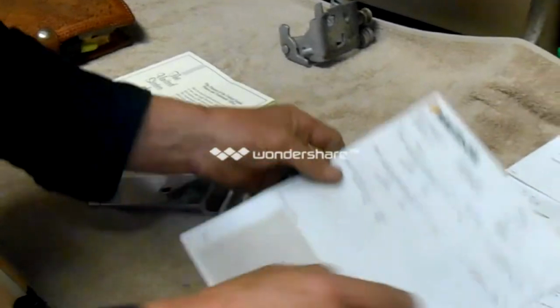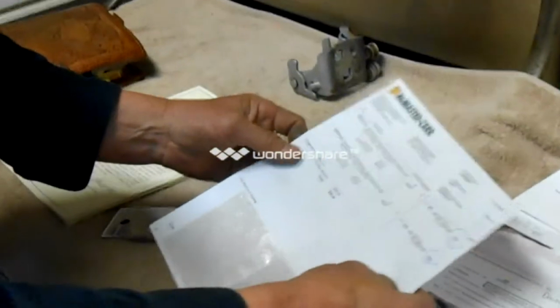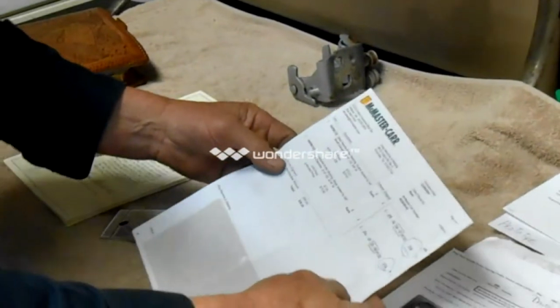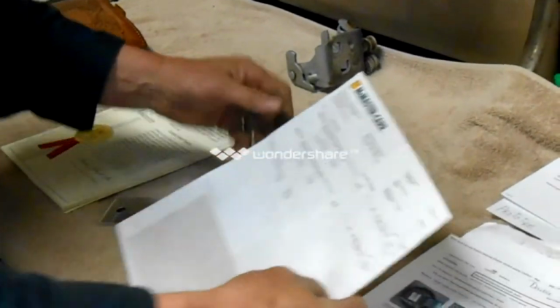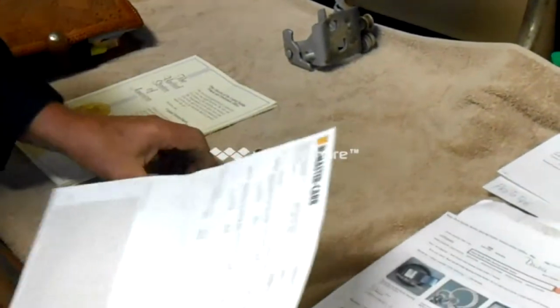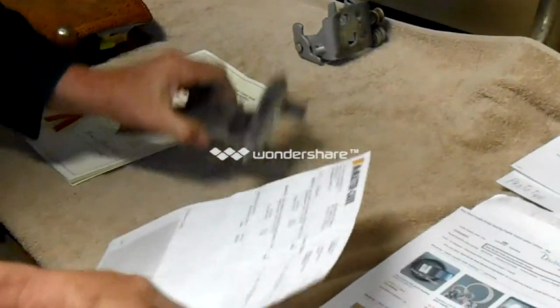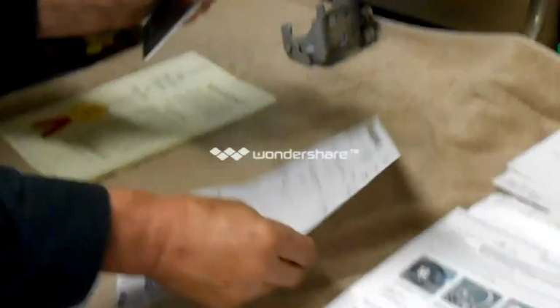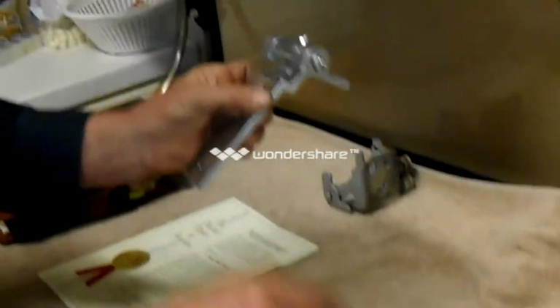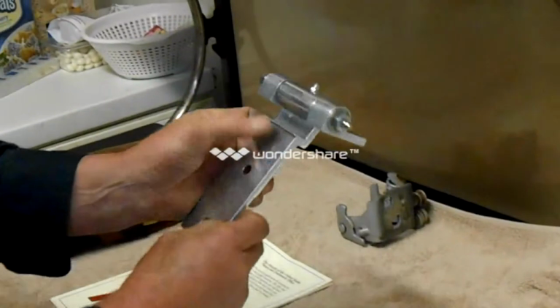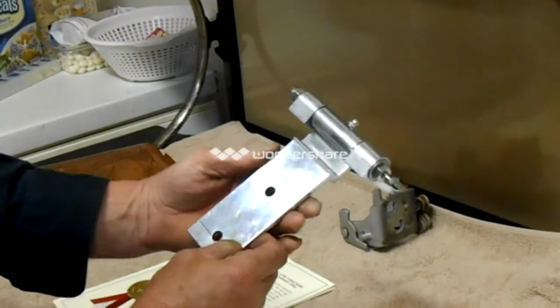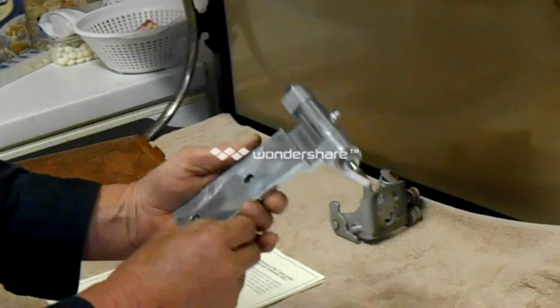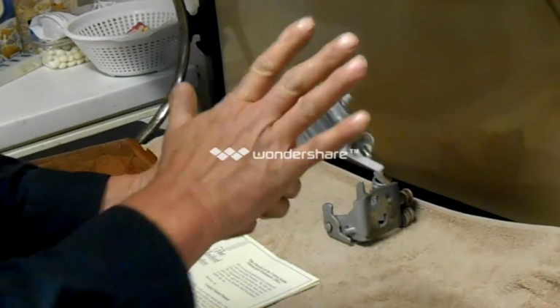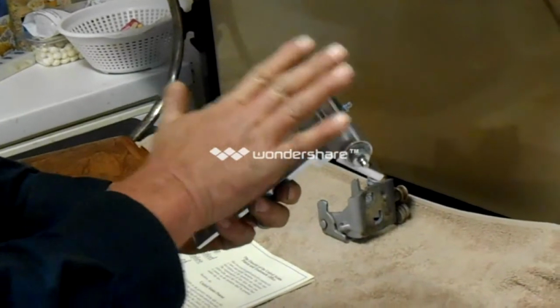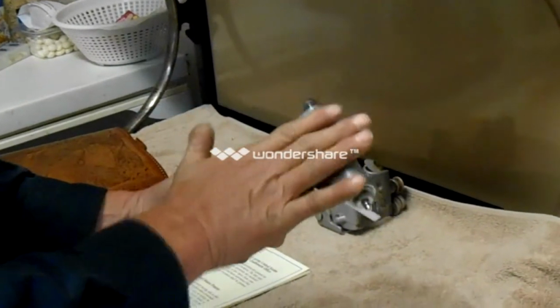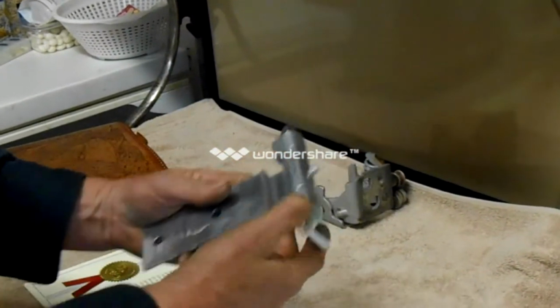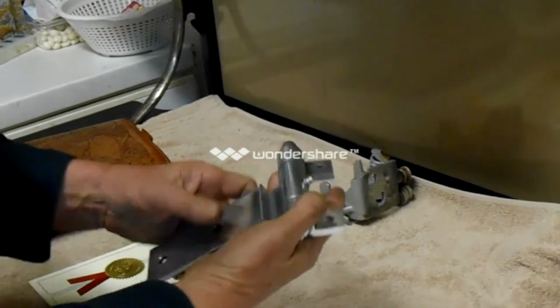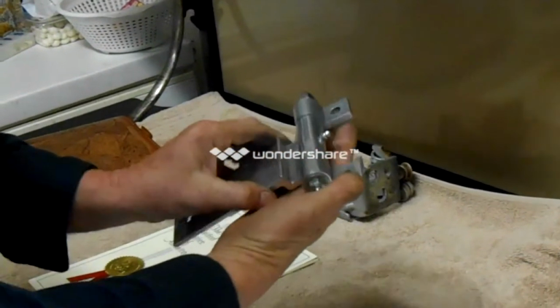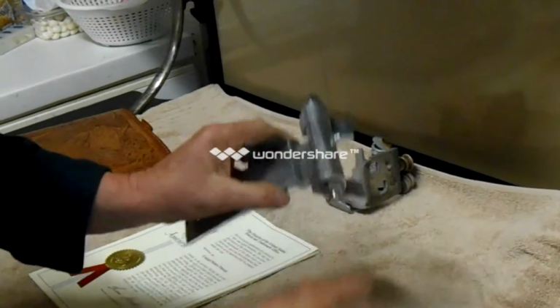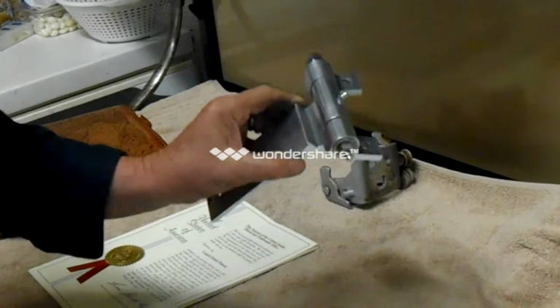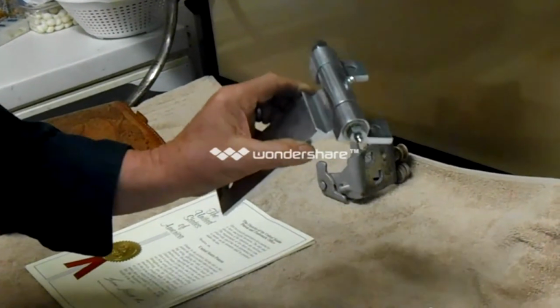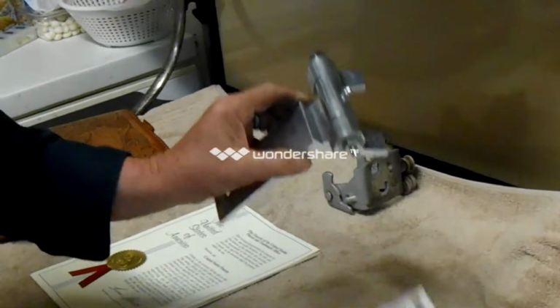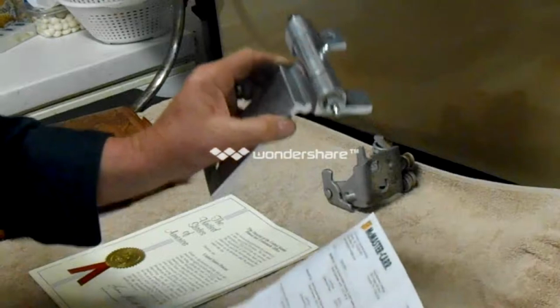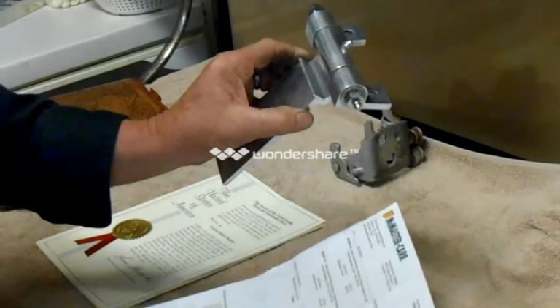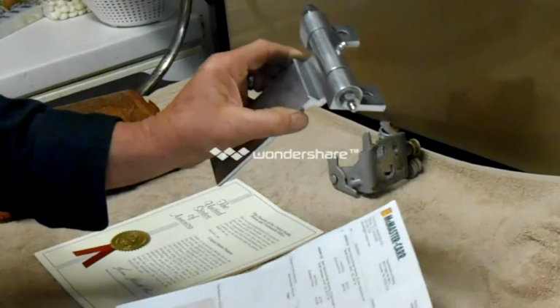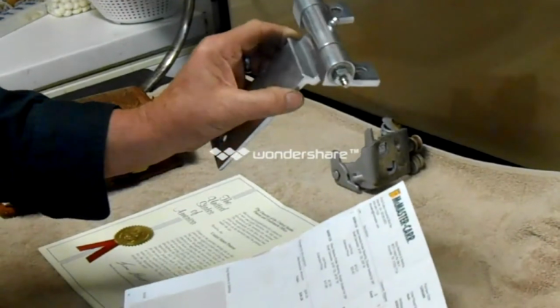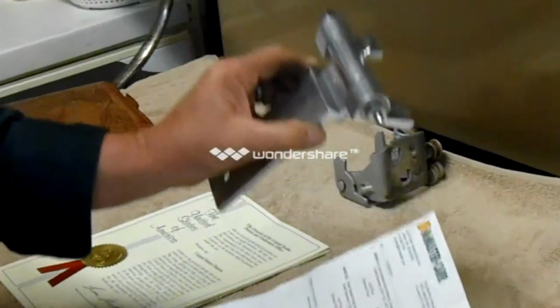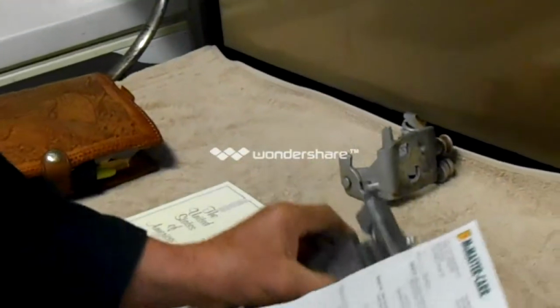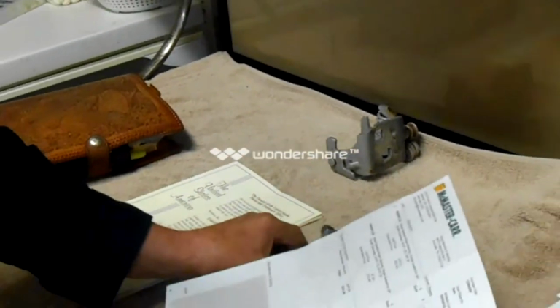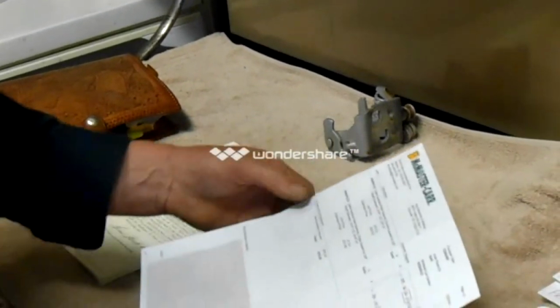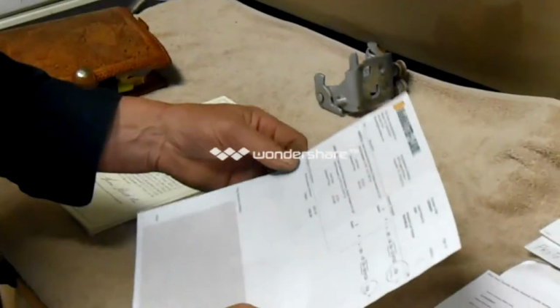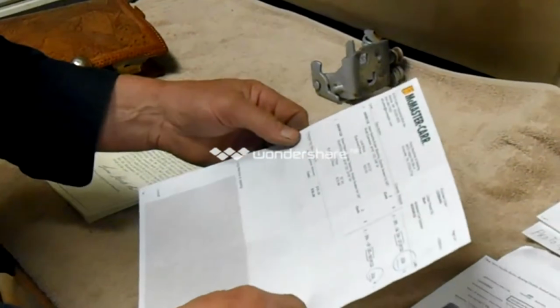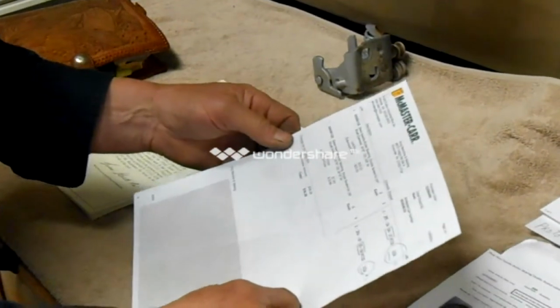Now, we have a price here. The application — I bought the hinge and then everything to put this hinge together in my application — cost me $36.28.